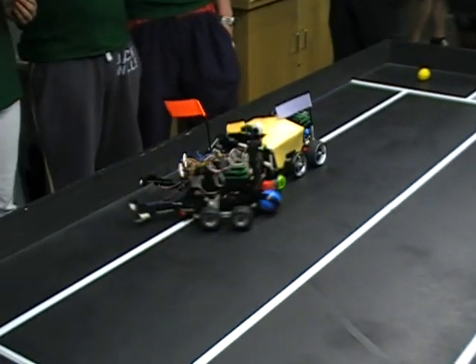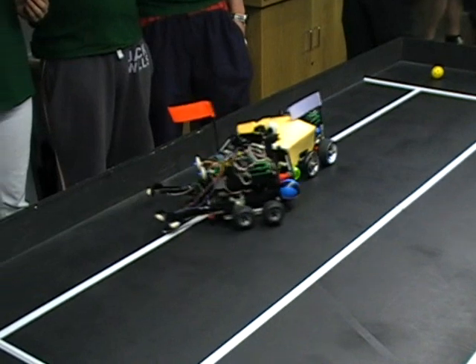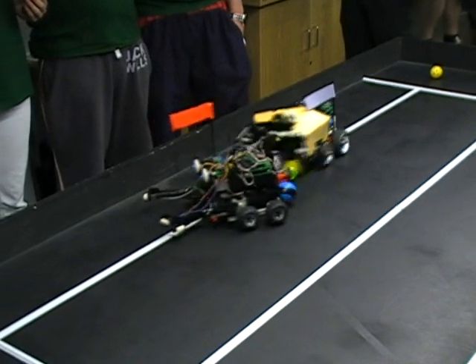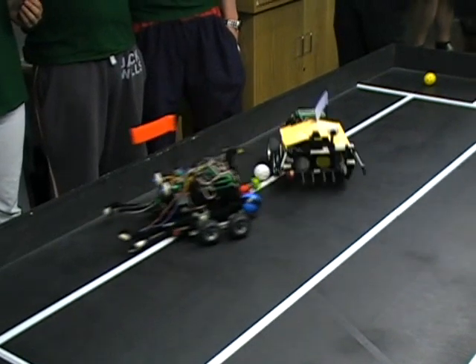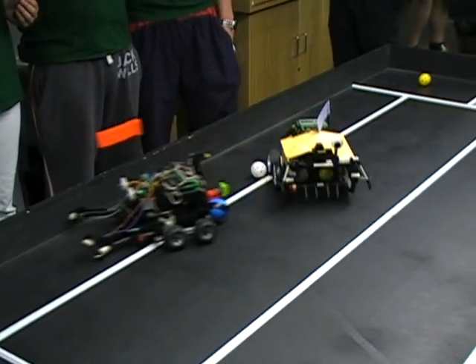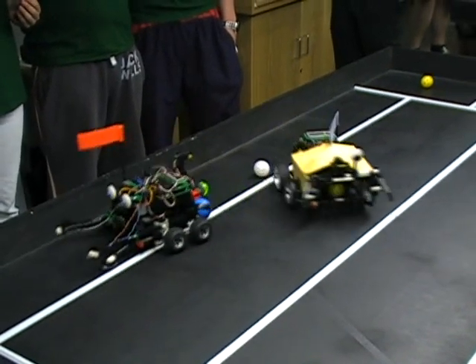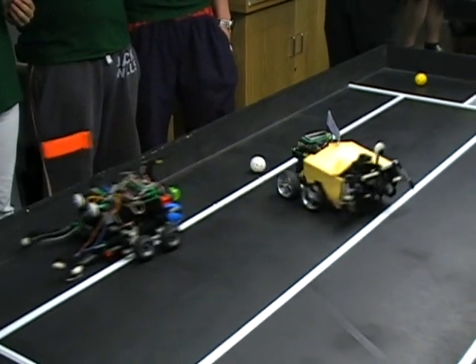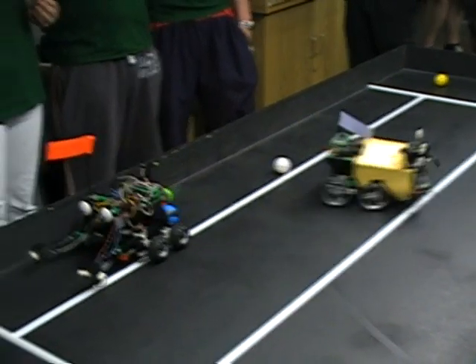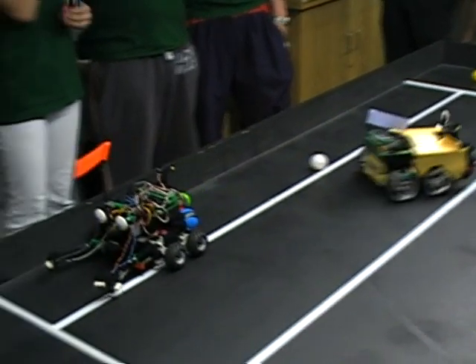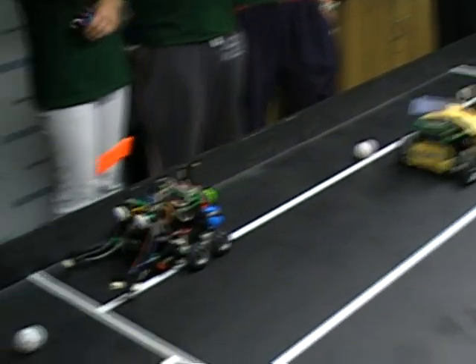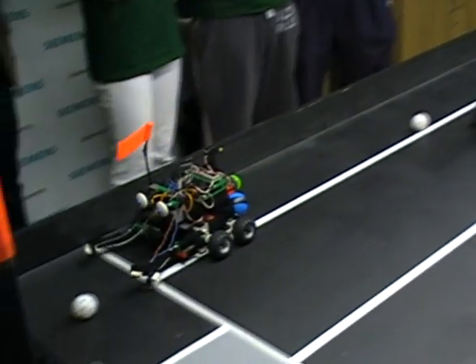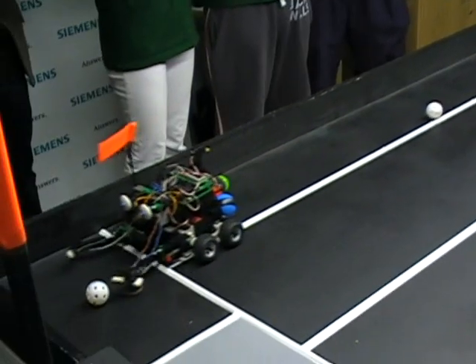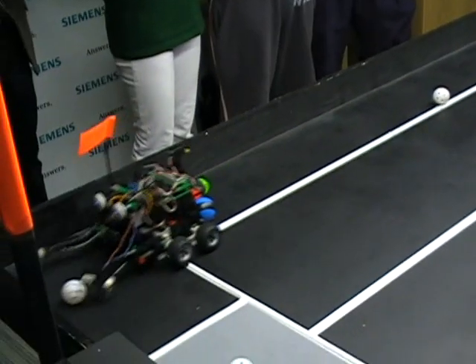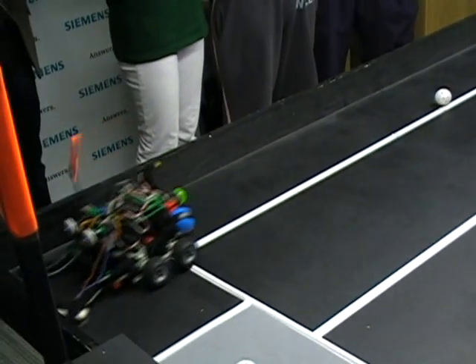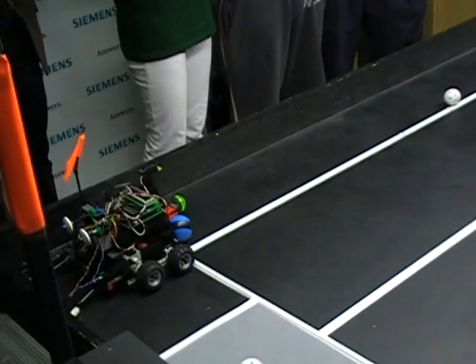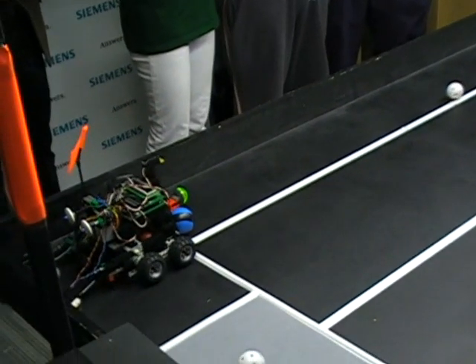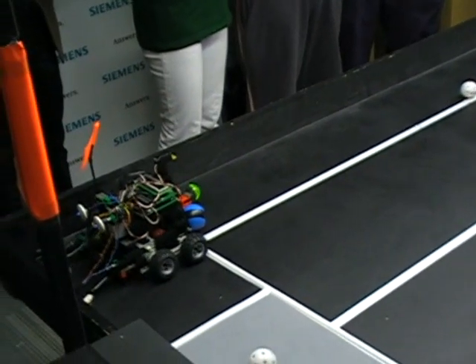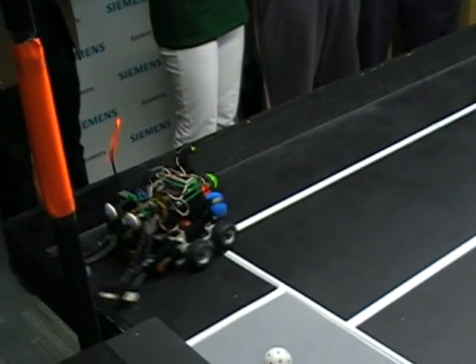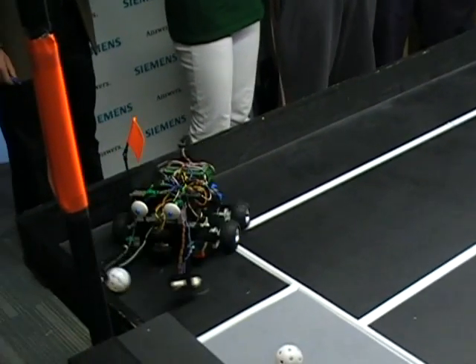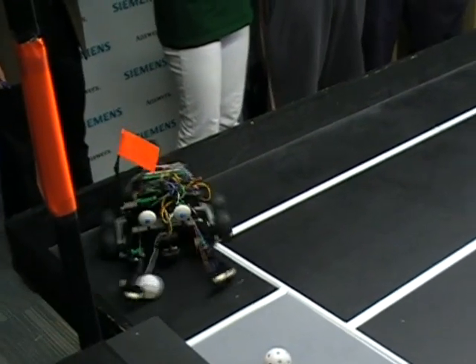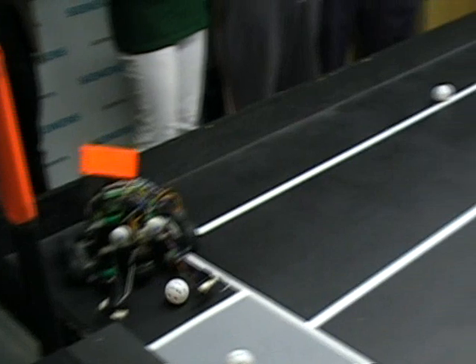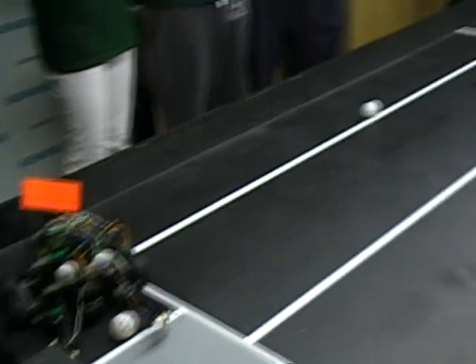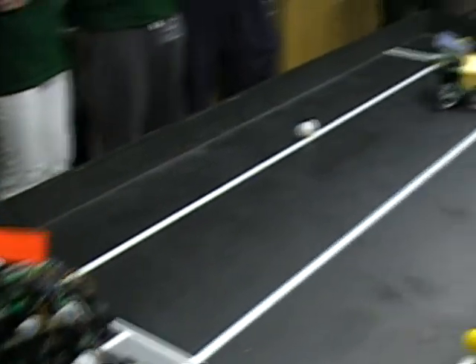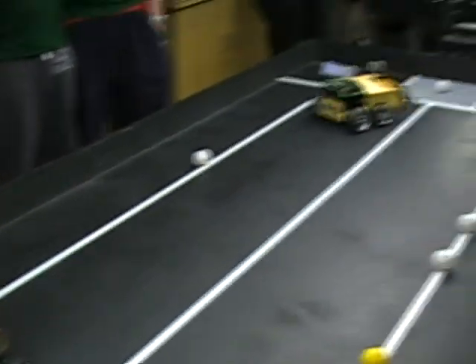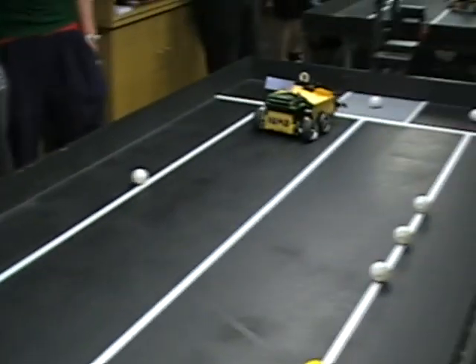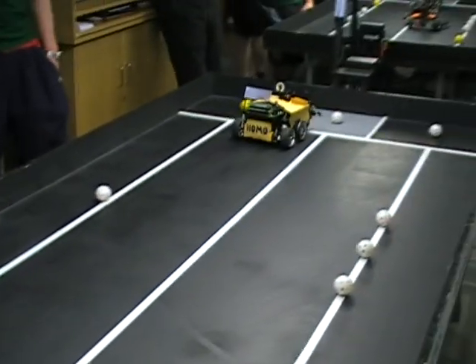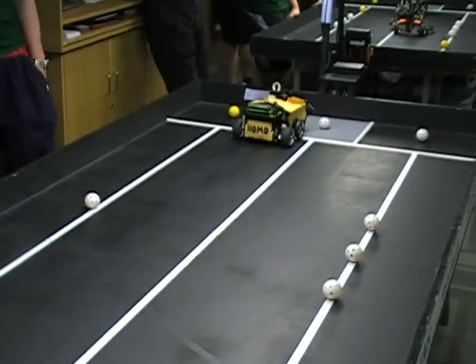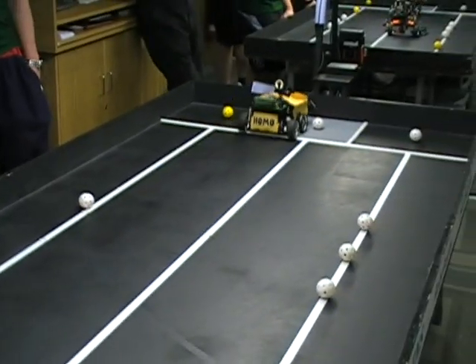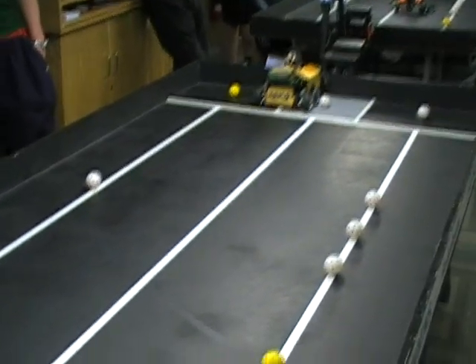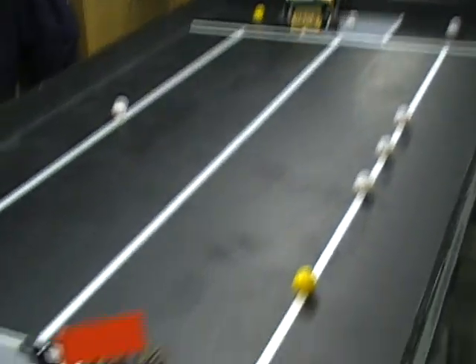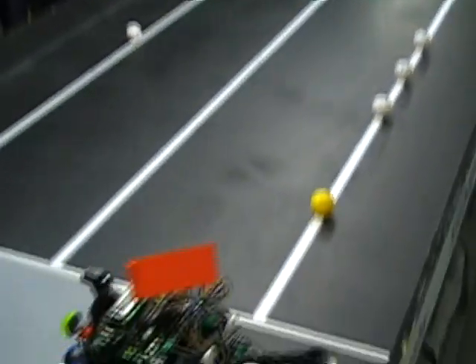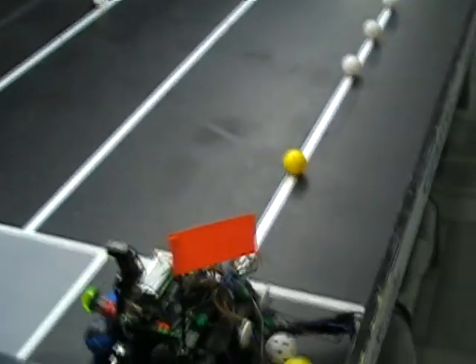The objective is simple. In order to win, a robot has to put more balls in their opponent's in-goal area, or scoring zone, than a rival robot puts in theirs.